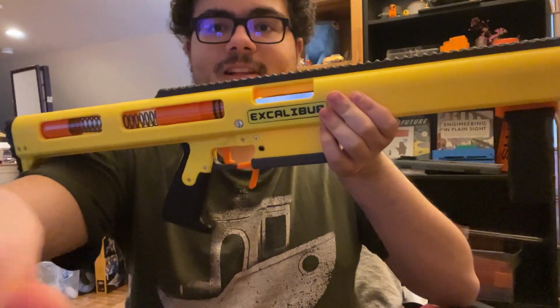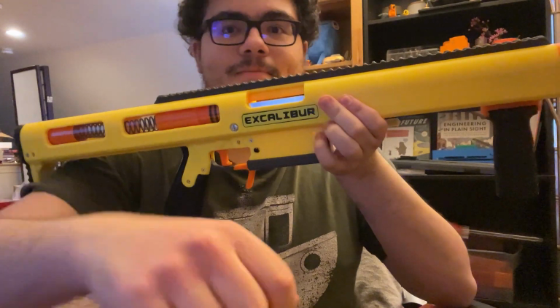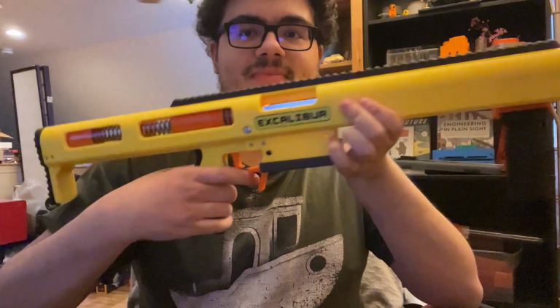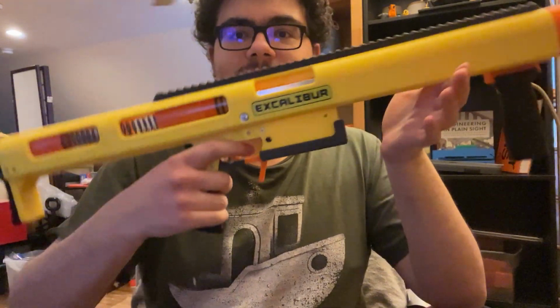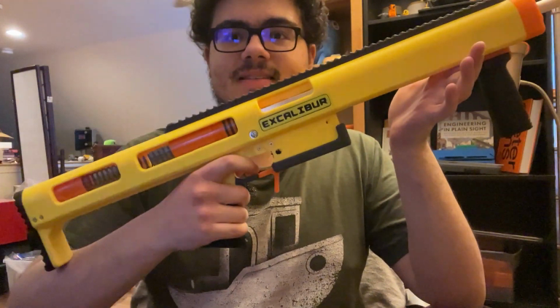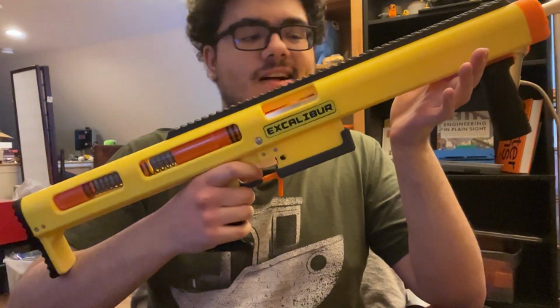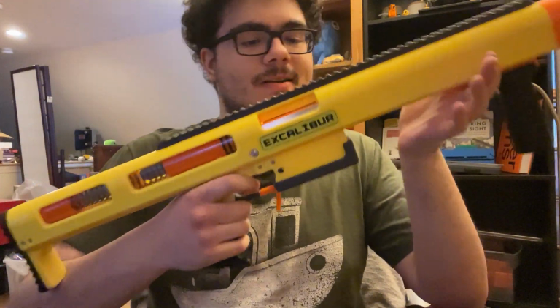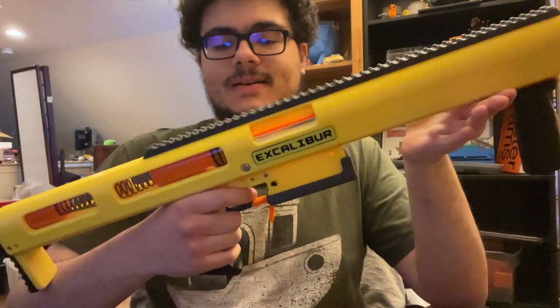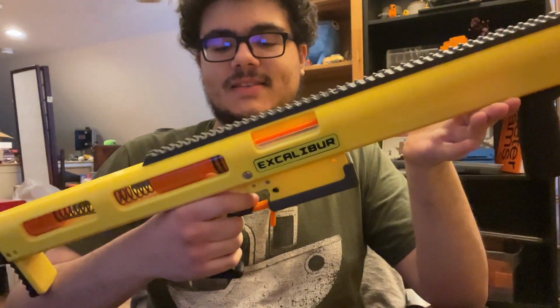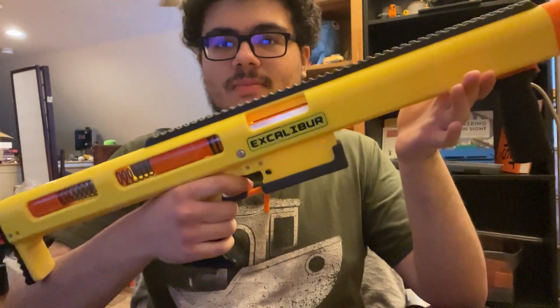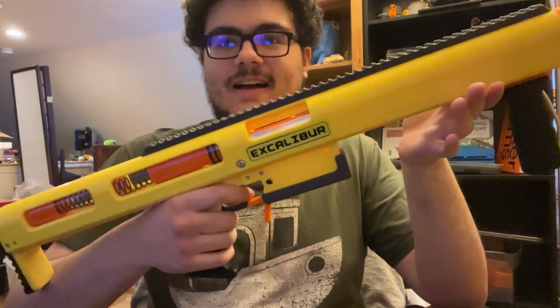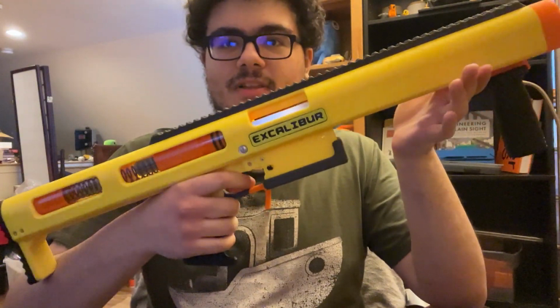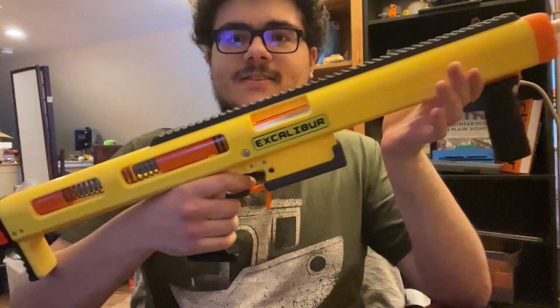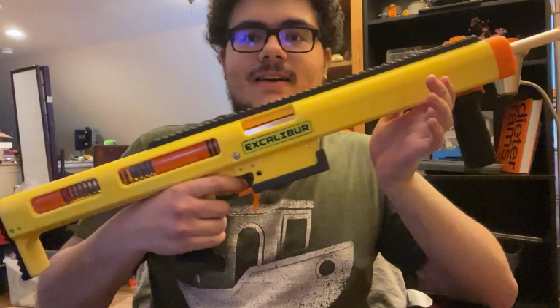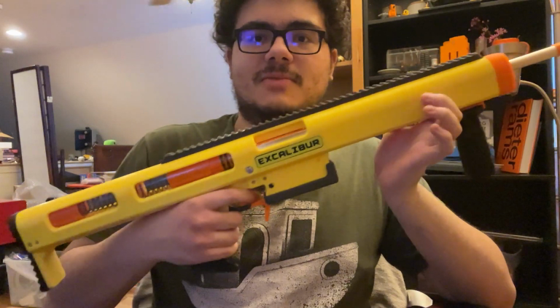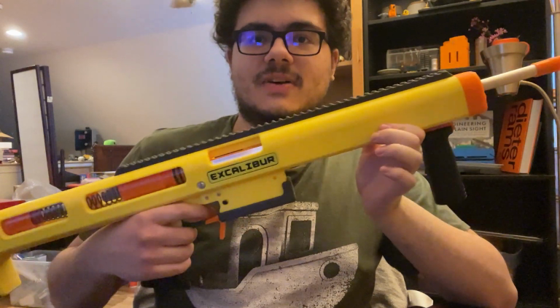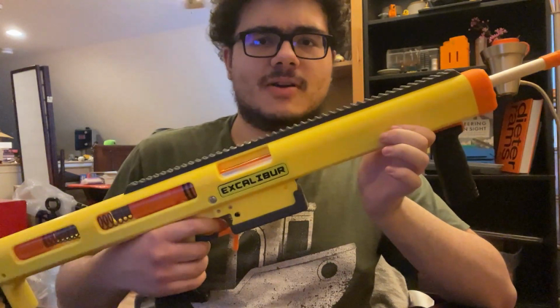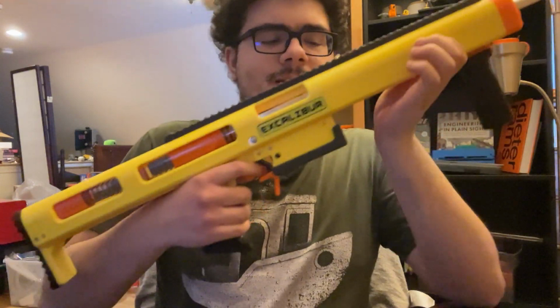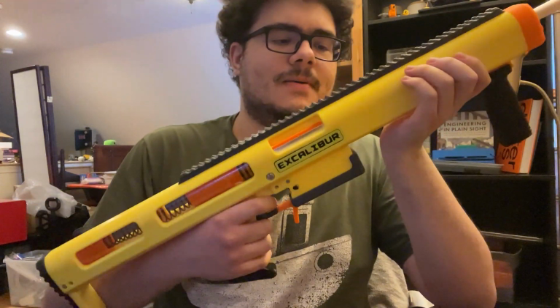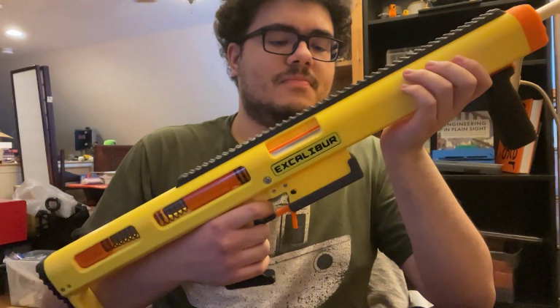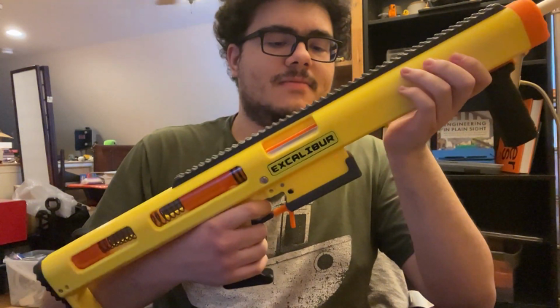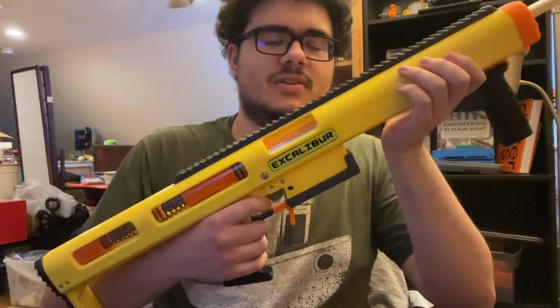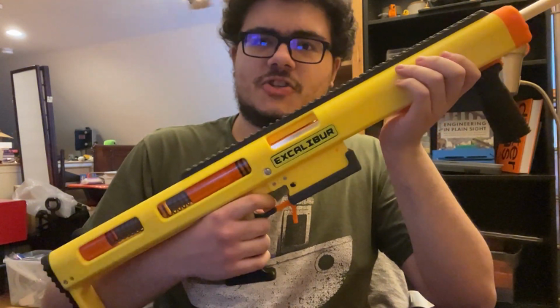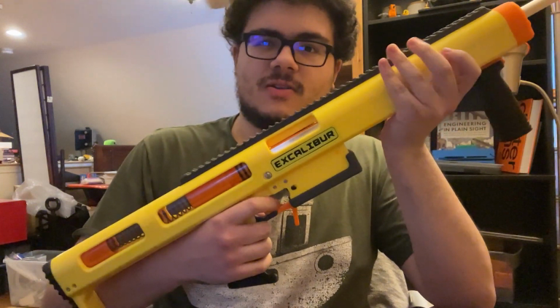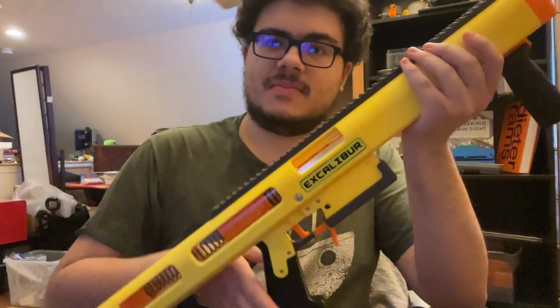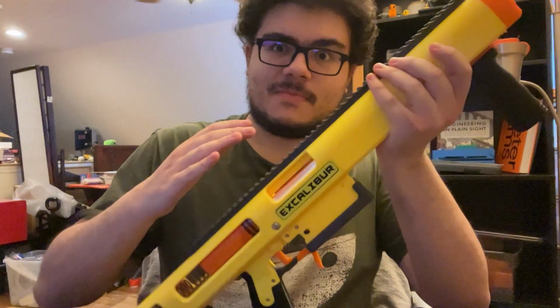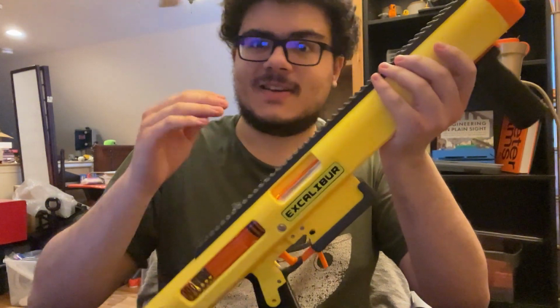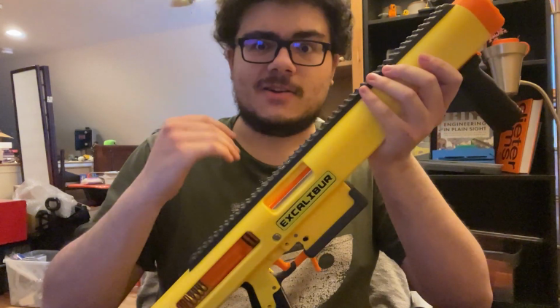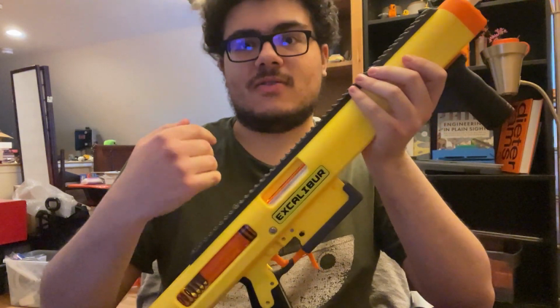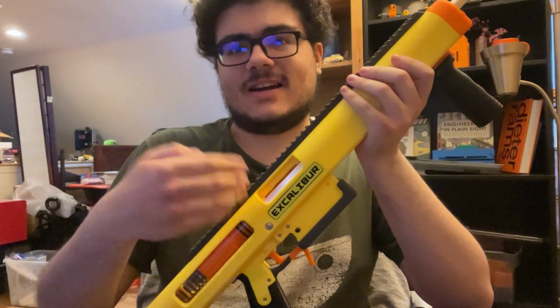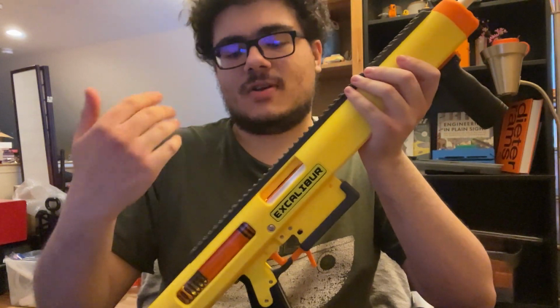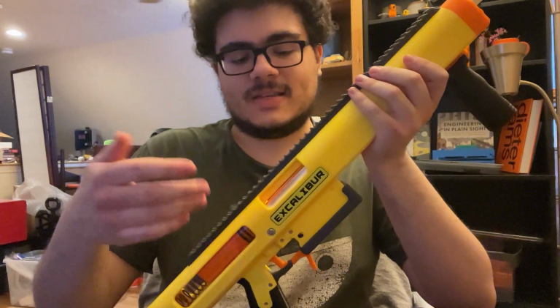Hello. This is Excalibur. This is a primary class blaster, similar to a Caliburn, but a little bit shorter, a little bit lighter powered, still more powerful than a Taloncloth or an Alchemist.